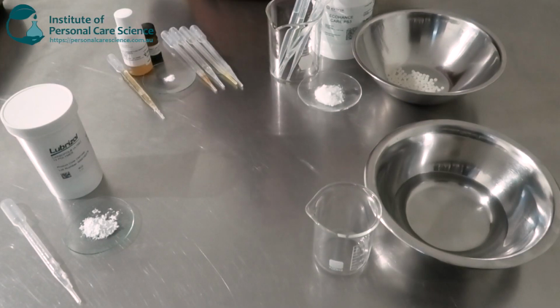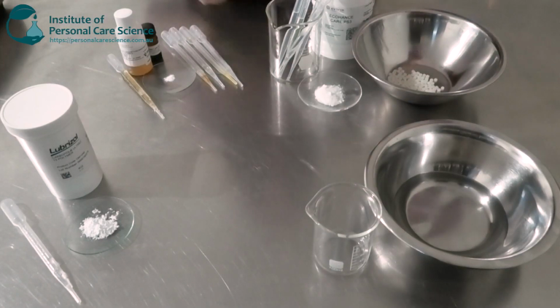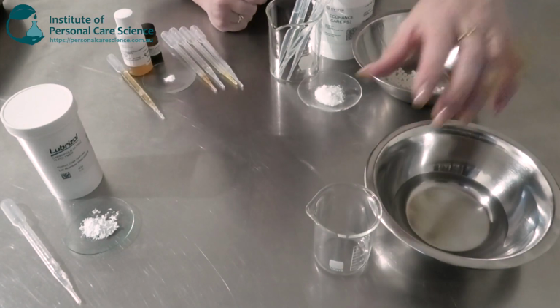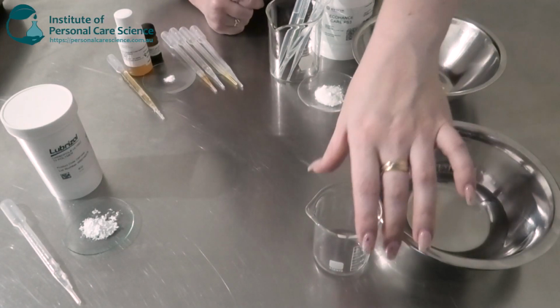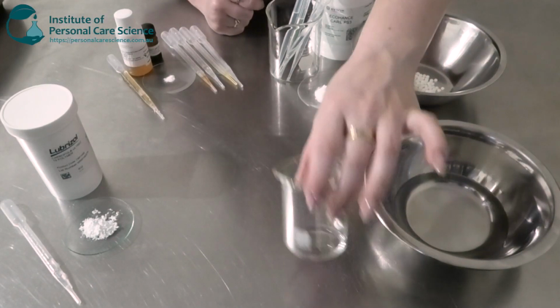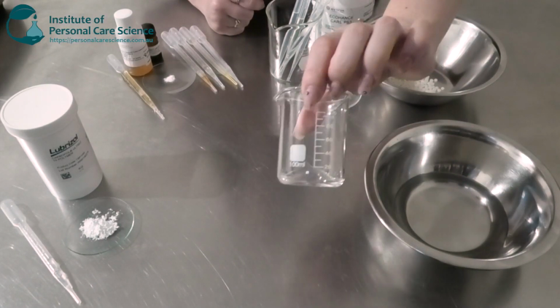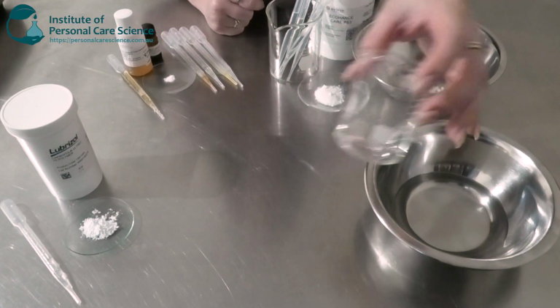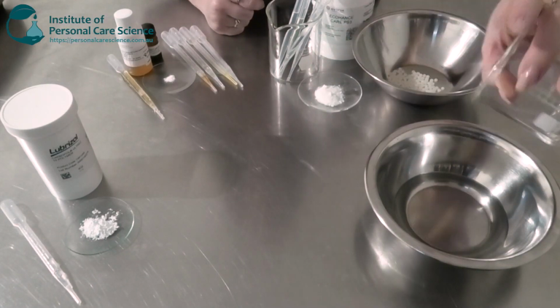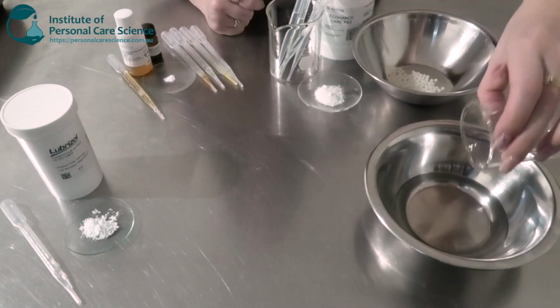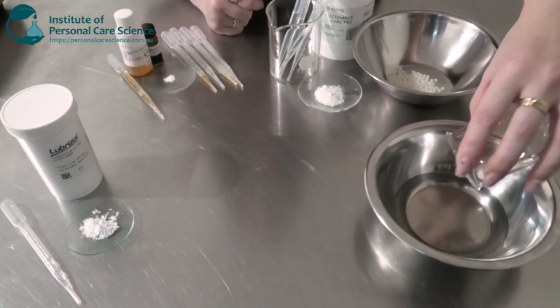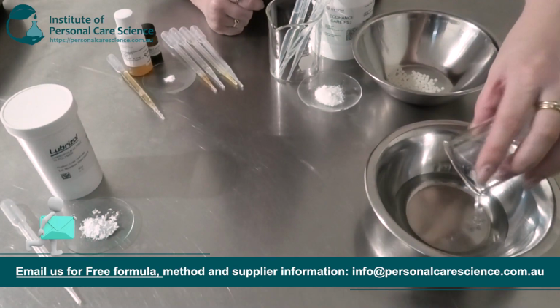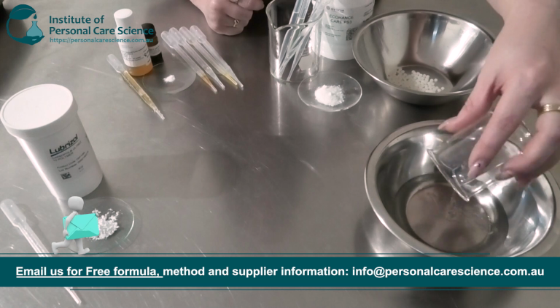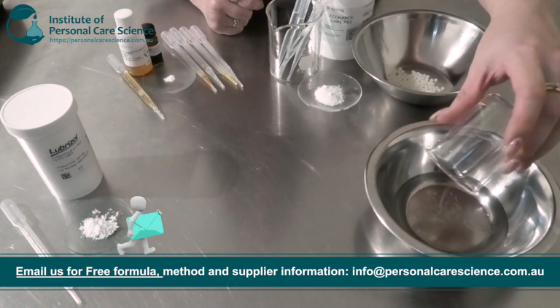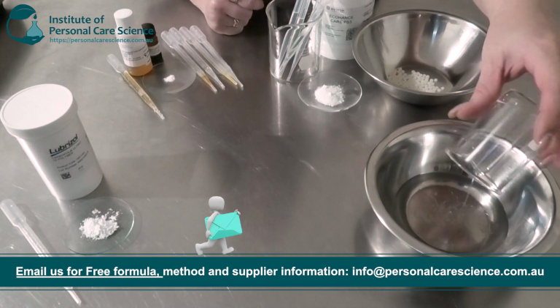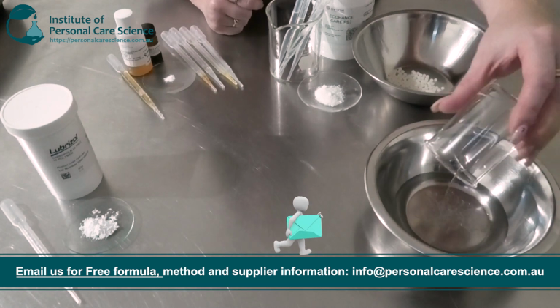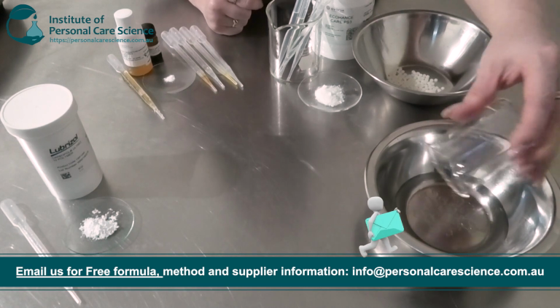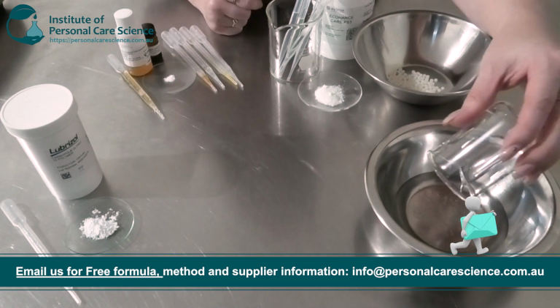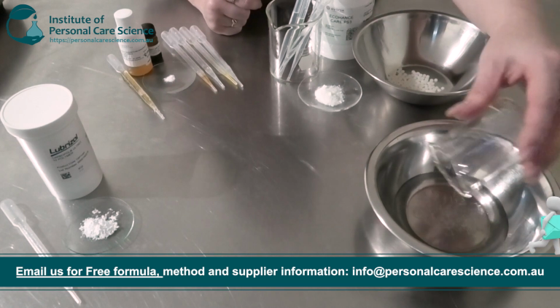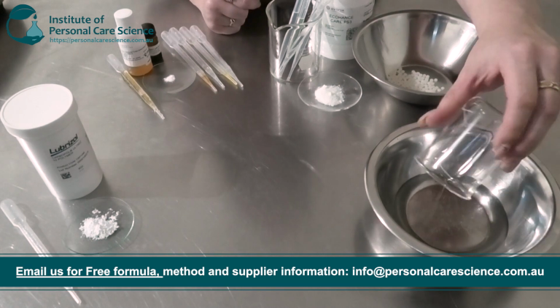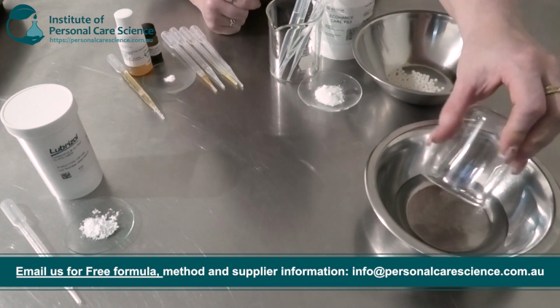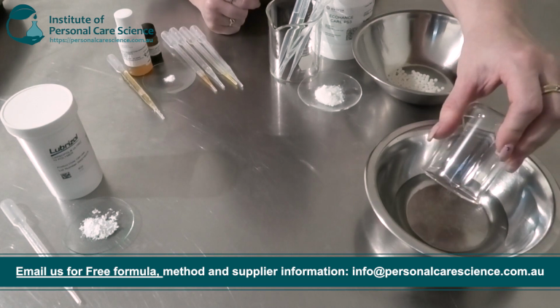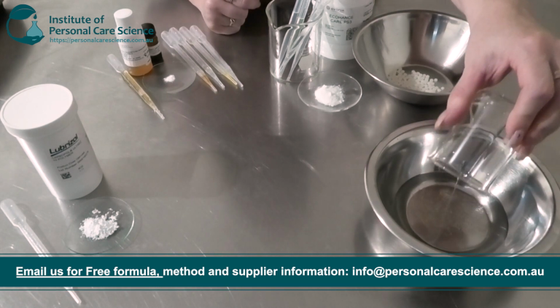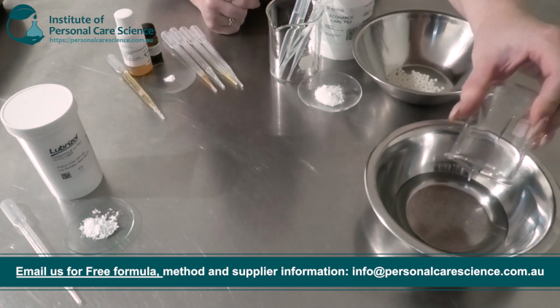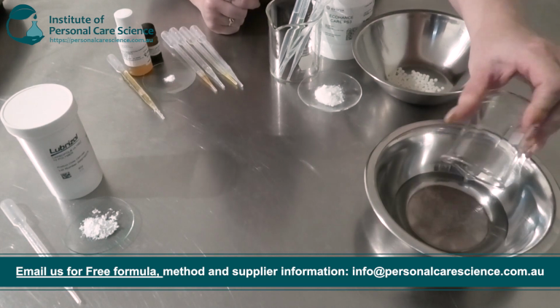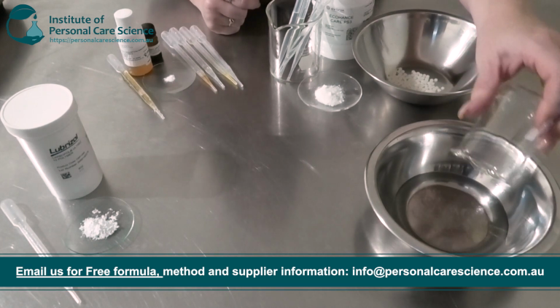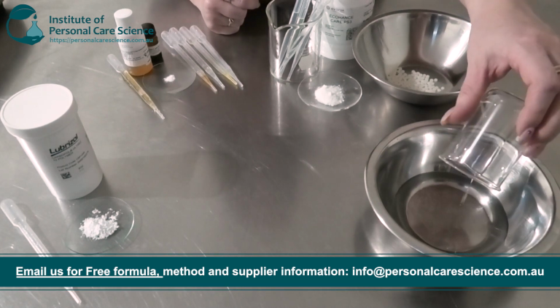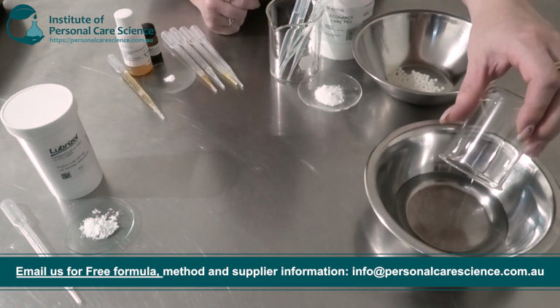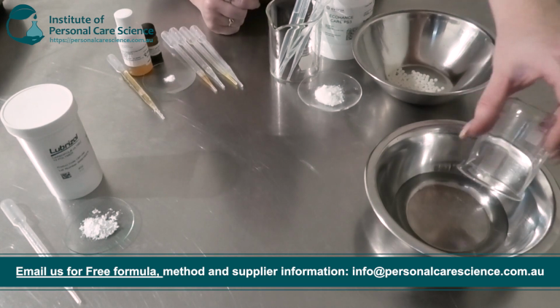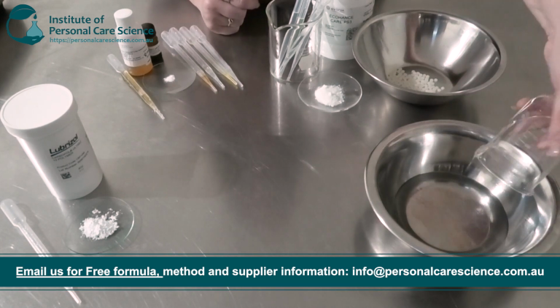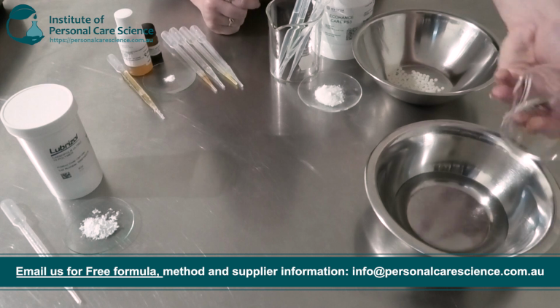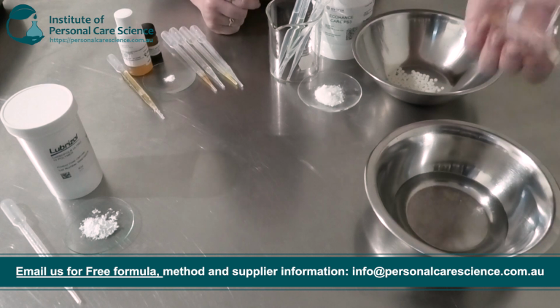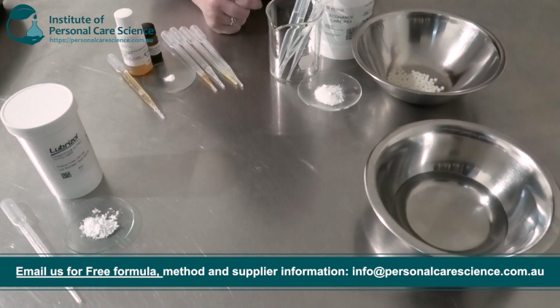To start I have my water phase here, and to this I'm going to add a bit of glycerin. This is a humectant which is going to help keep moisture and hydration in the skin and also protect it from transepidermal water loss.